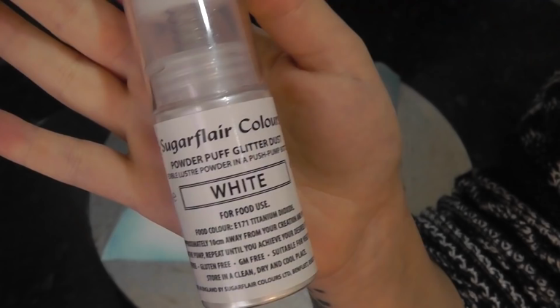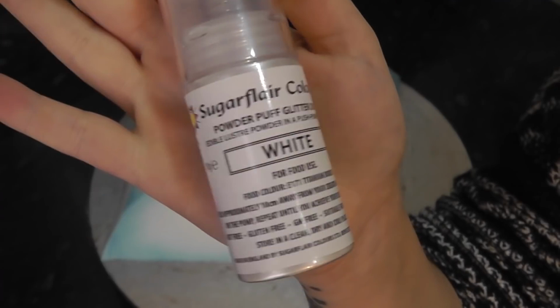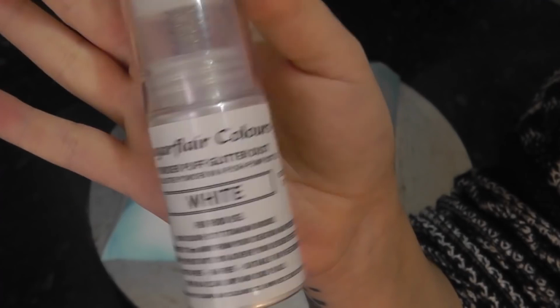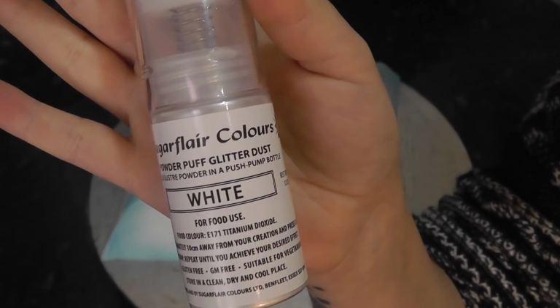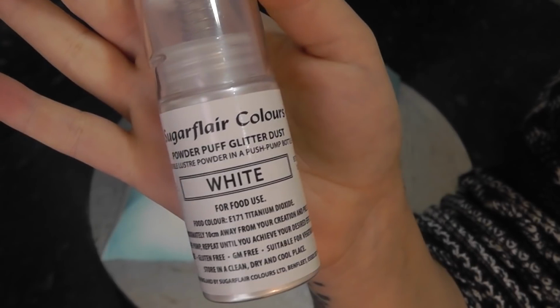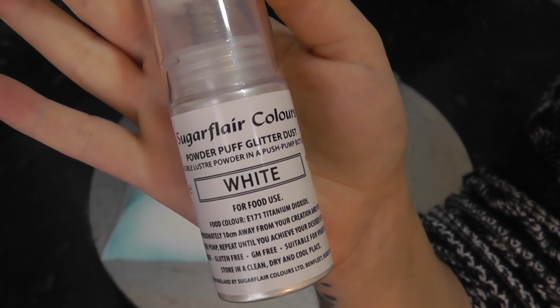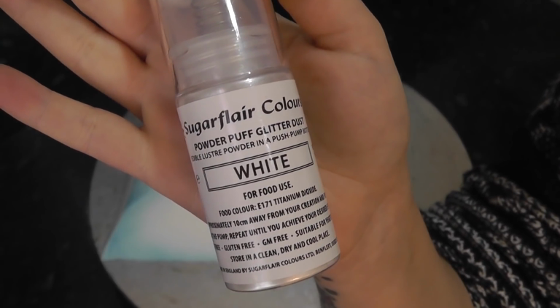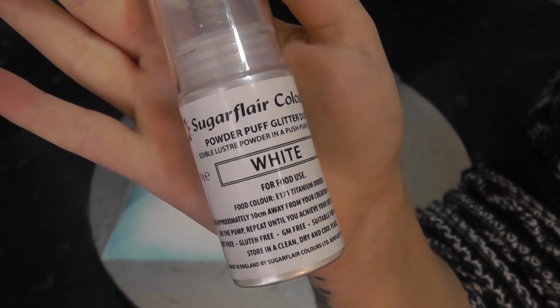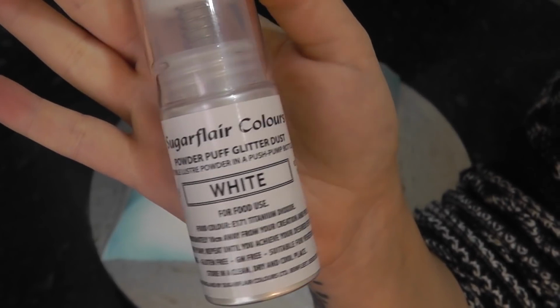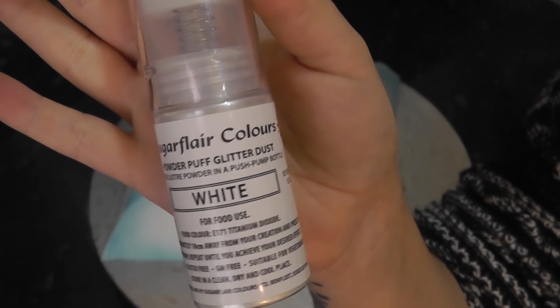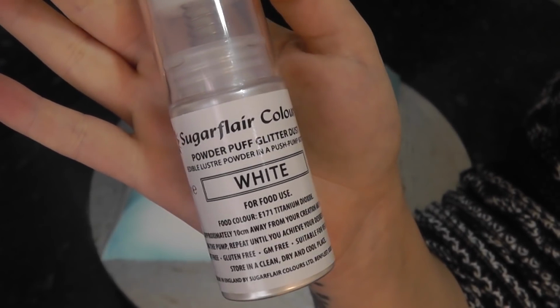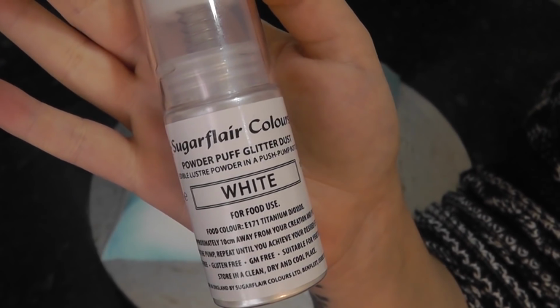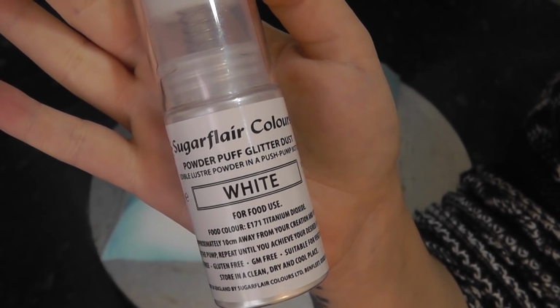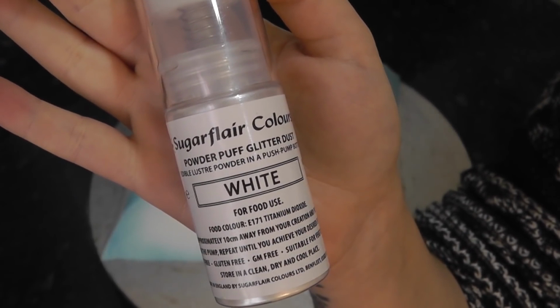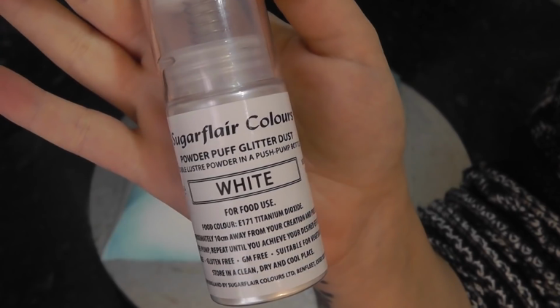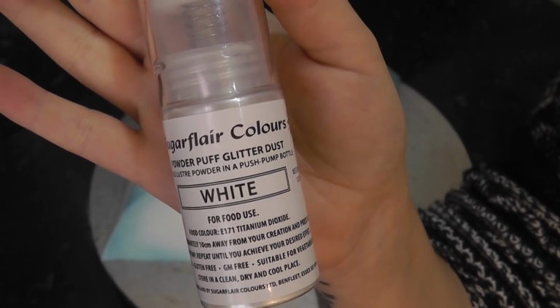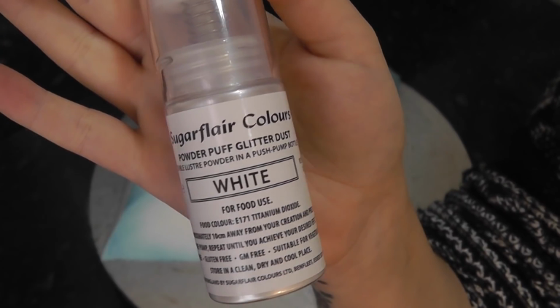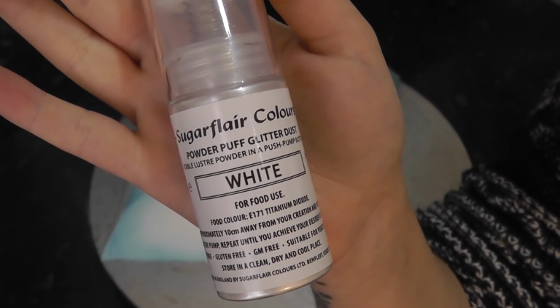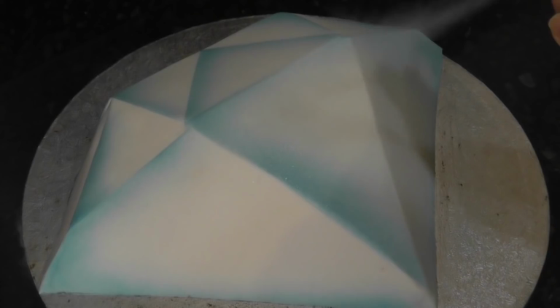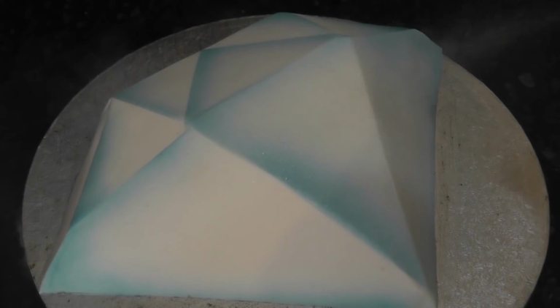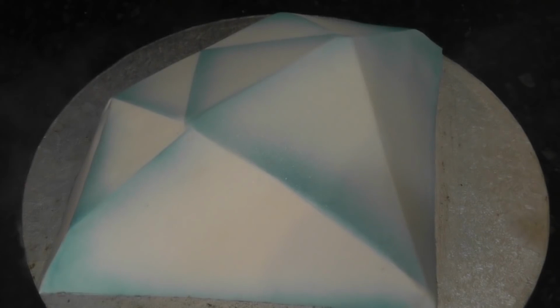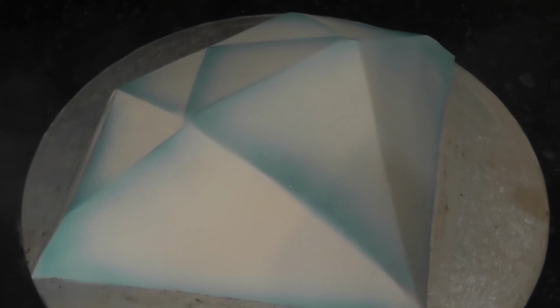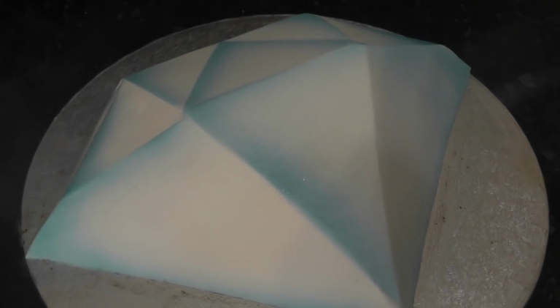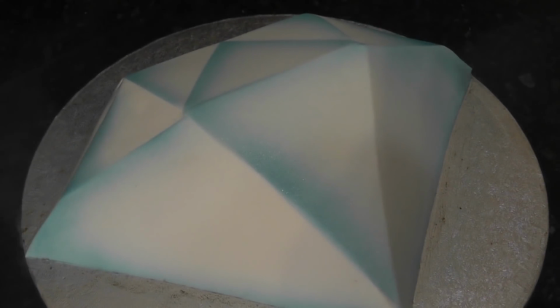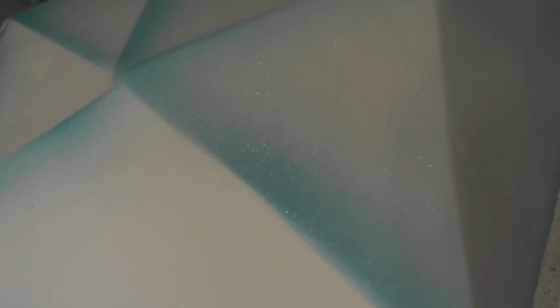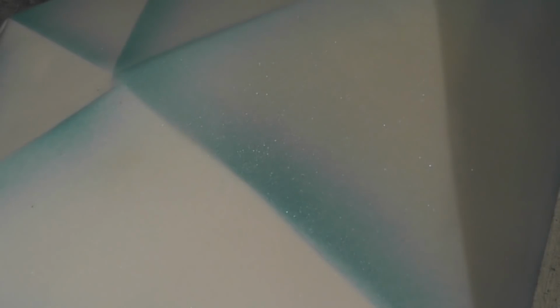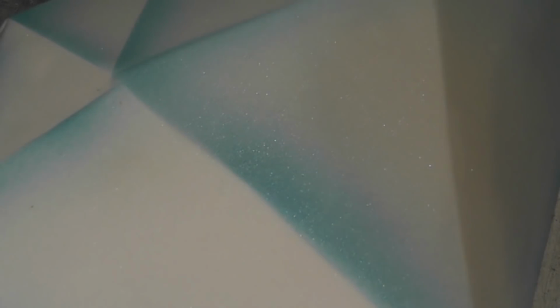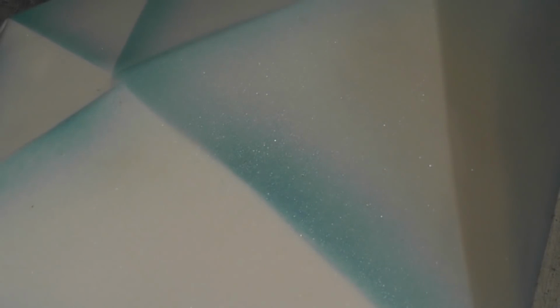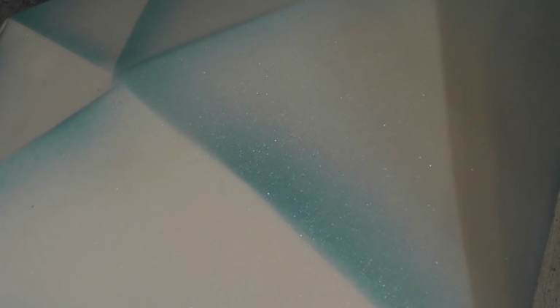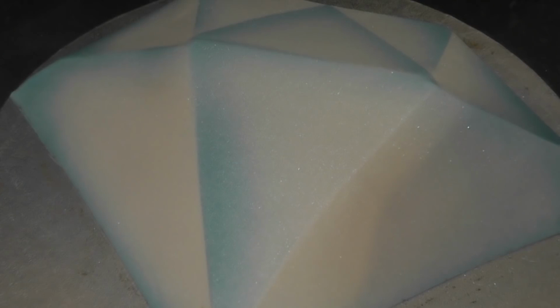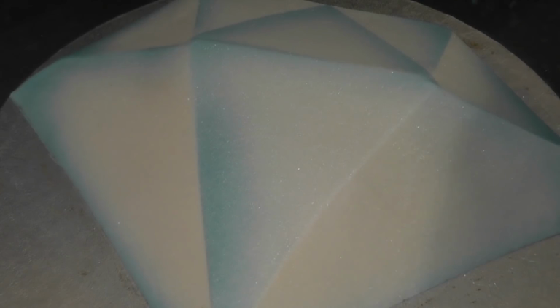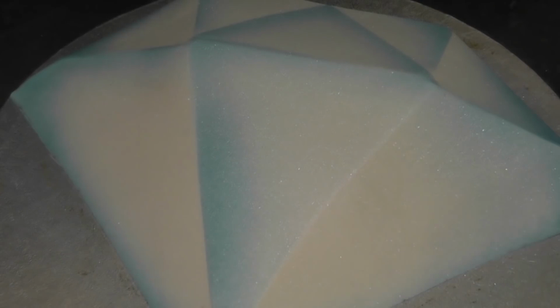Because diamonds sparkle, we are adding Sugar Flare Powder Puff Glitter Dust in white — it's basically luster dust, but a super pretty one. Spritz this all over. Look how sparkly!